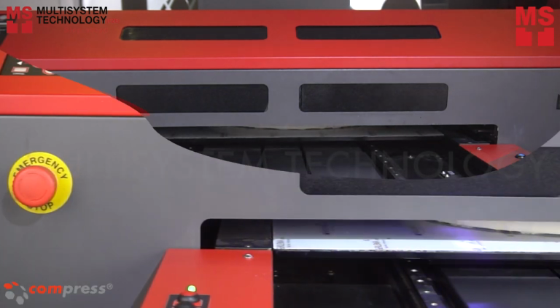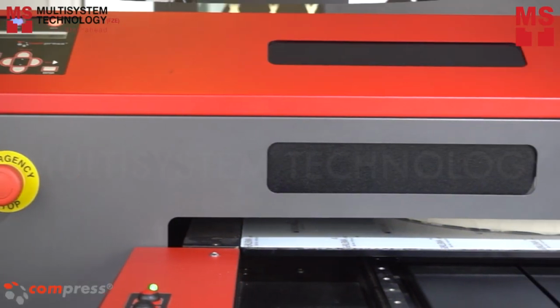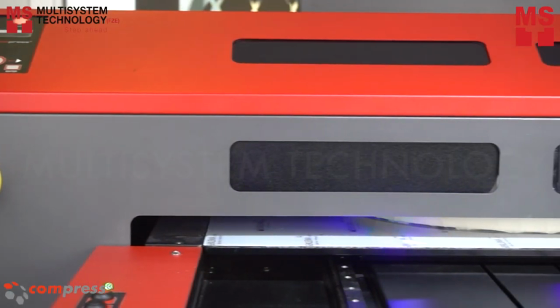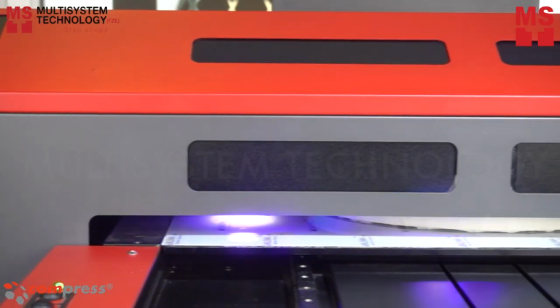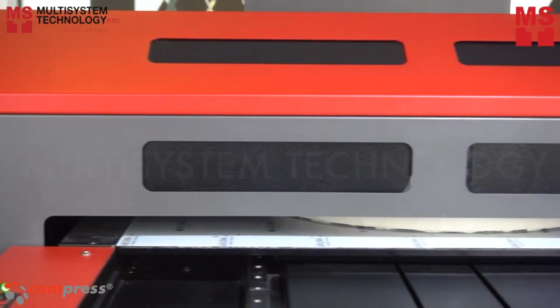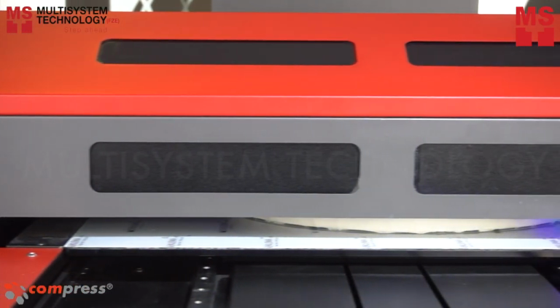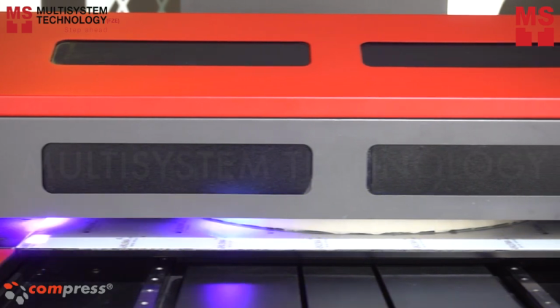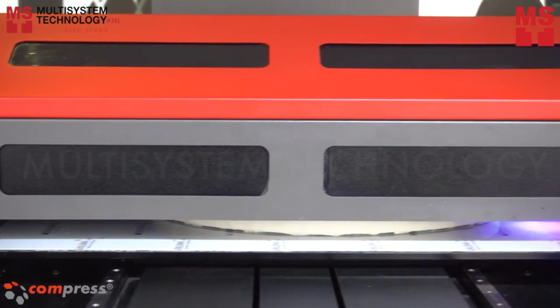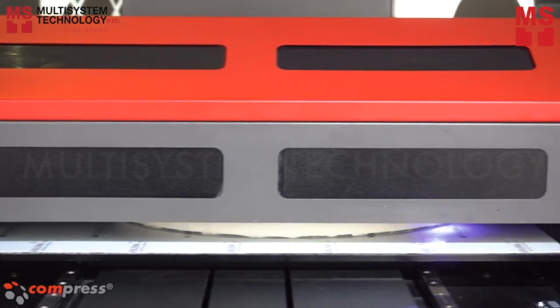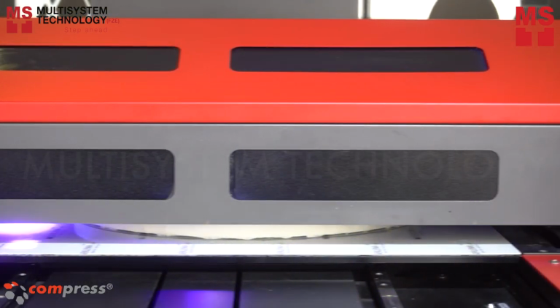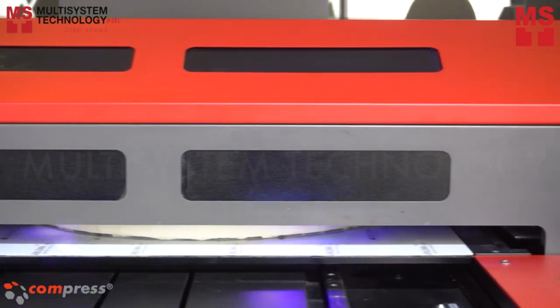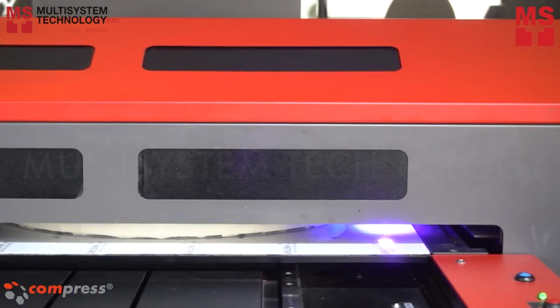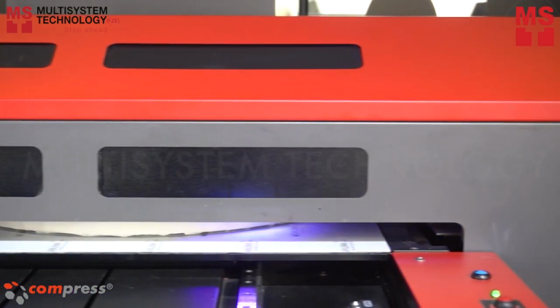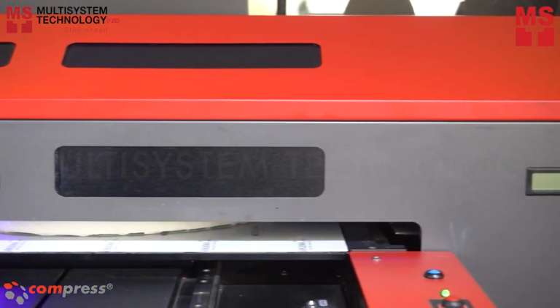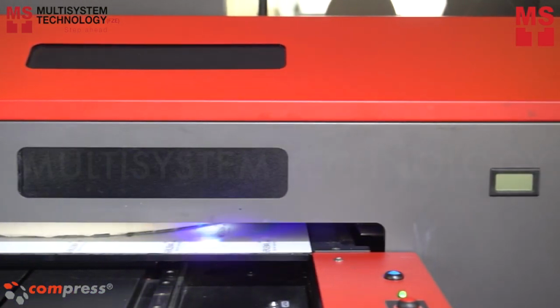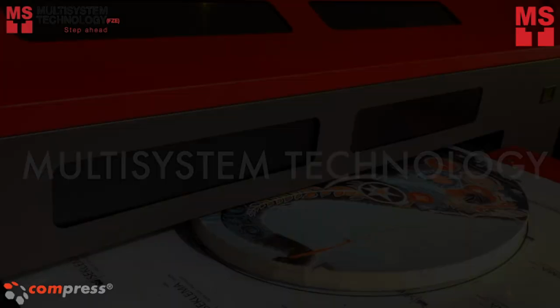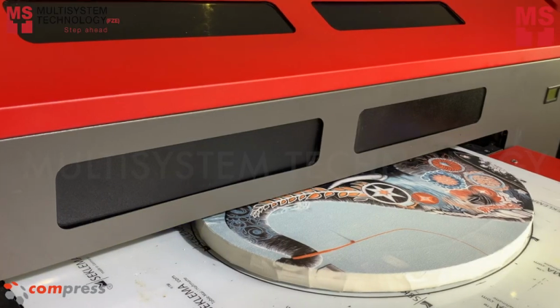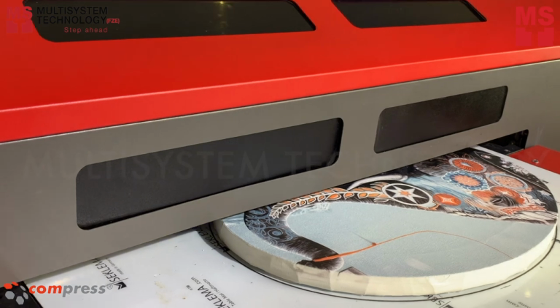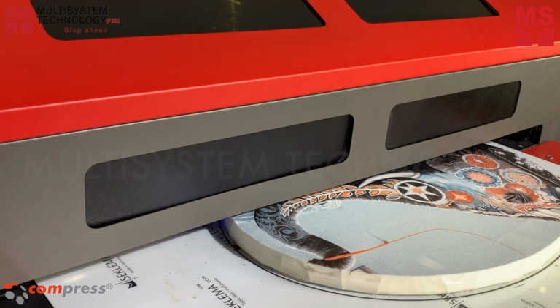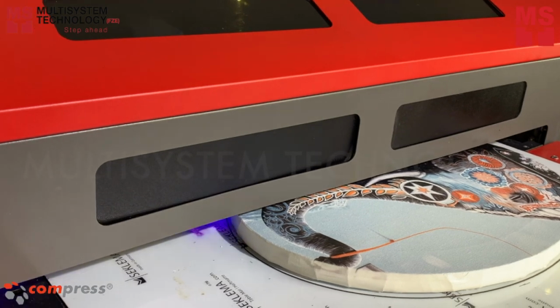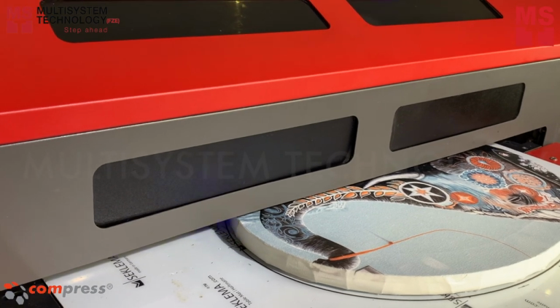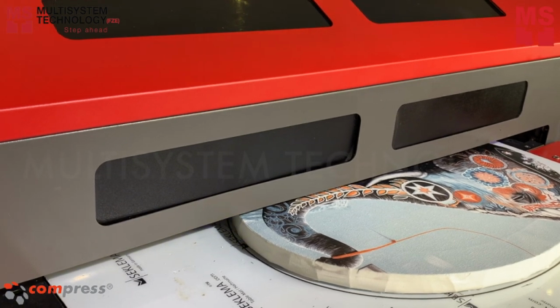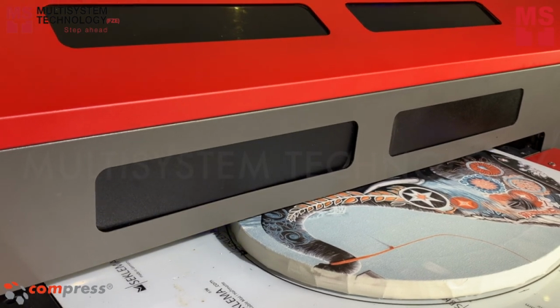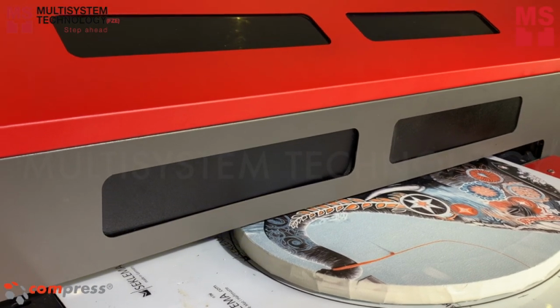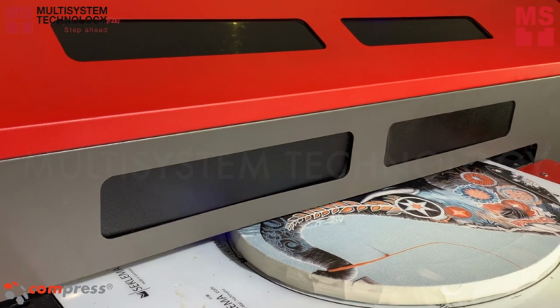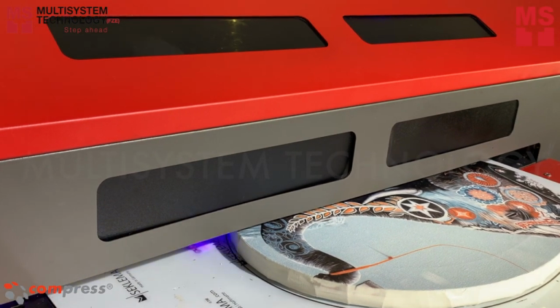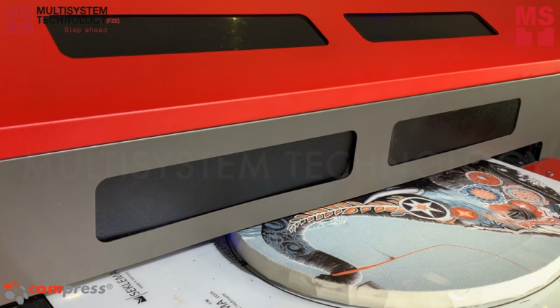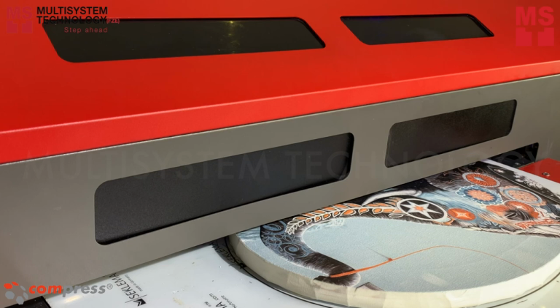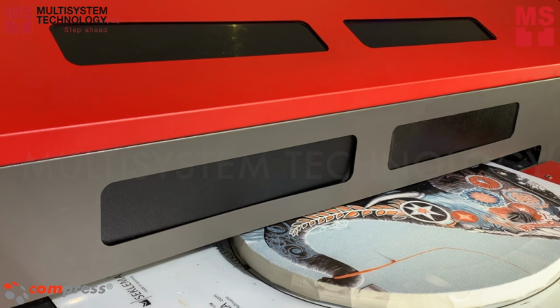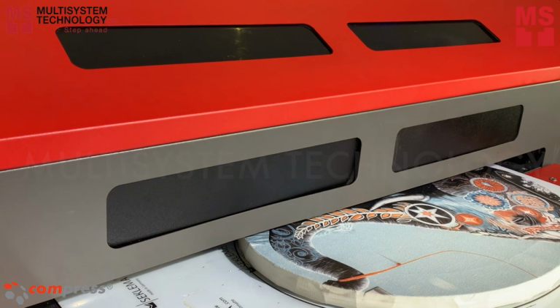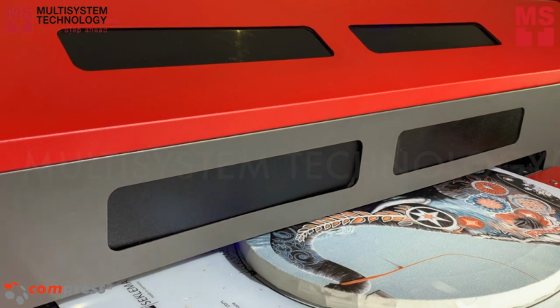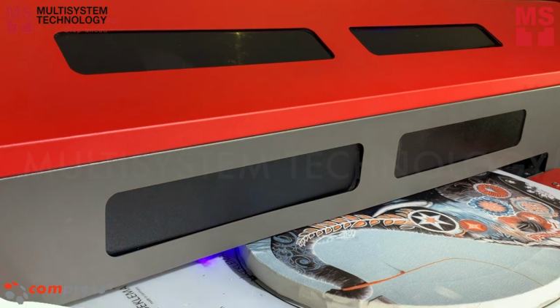With the iUV600S printer, users can create high-quality canvas prints that can be used for both personal and marketing use. The iUV600S ensures that you can get a vibrant and long-lasting canvas that you'll be proud to display, whether in your home or office wall.